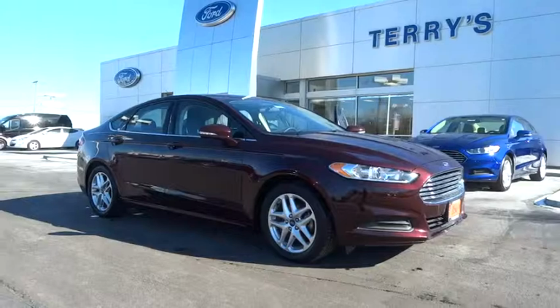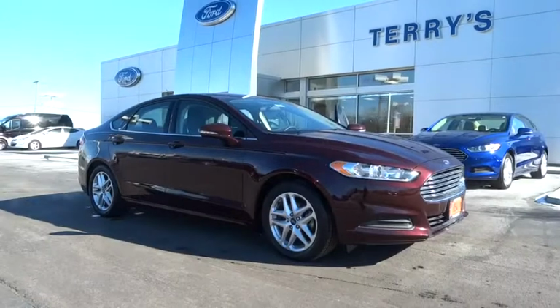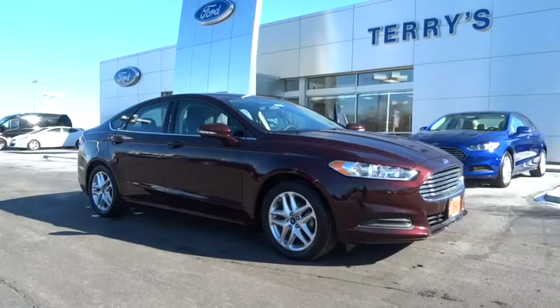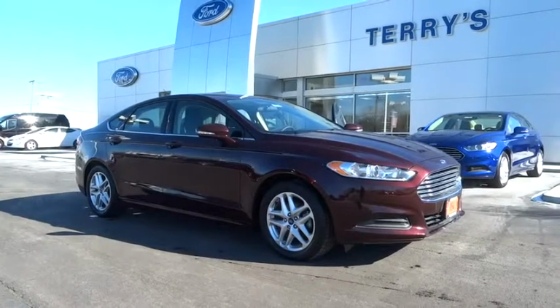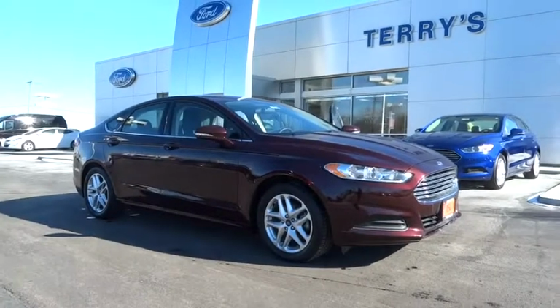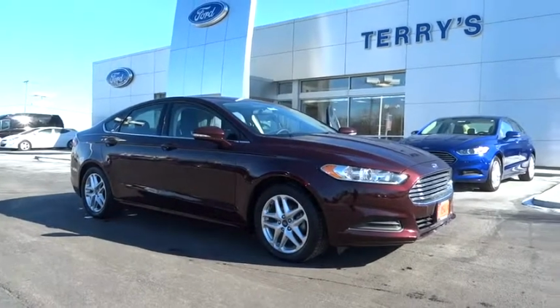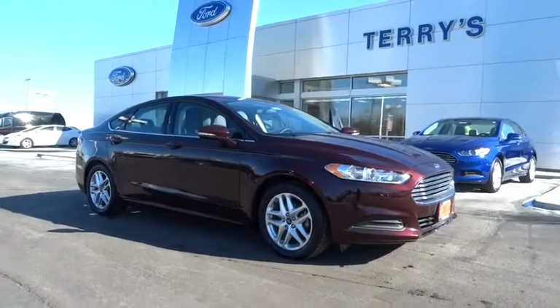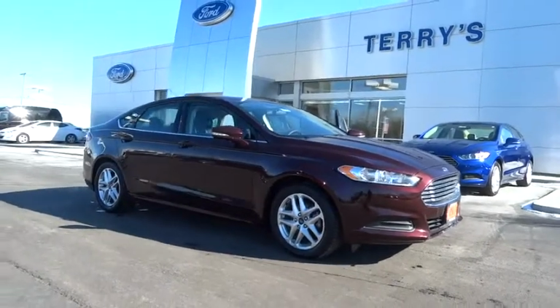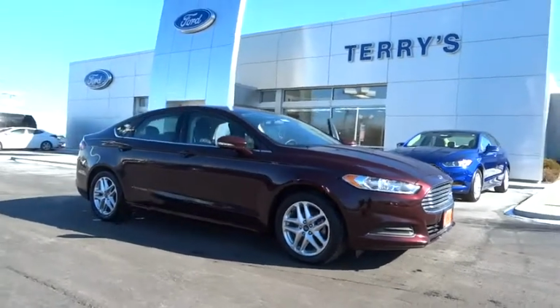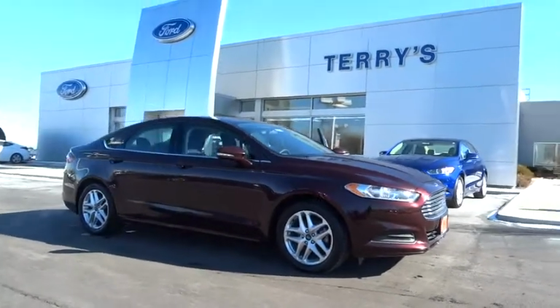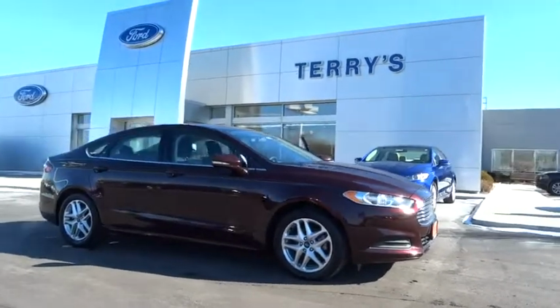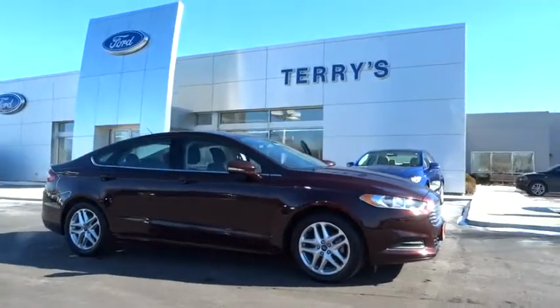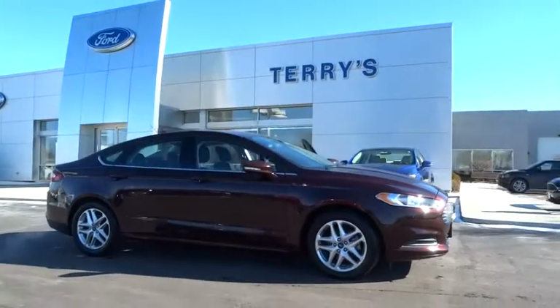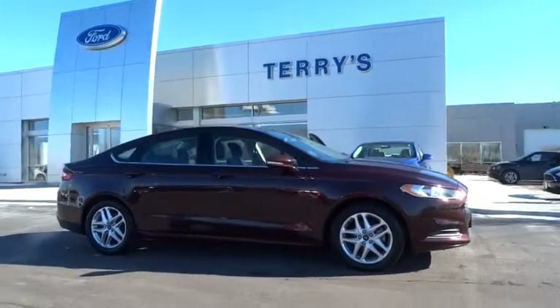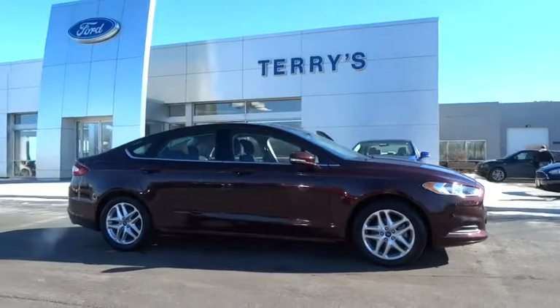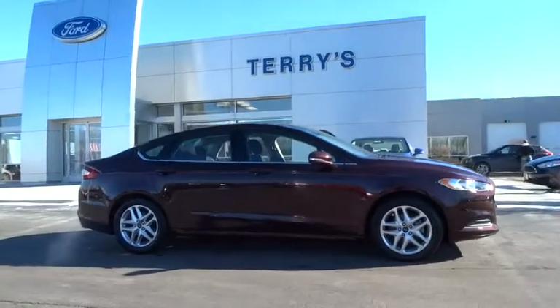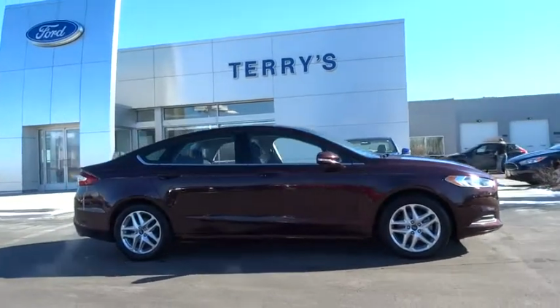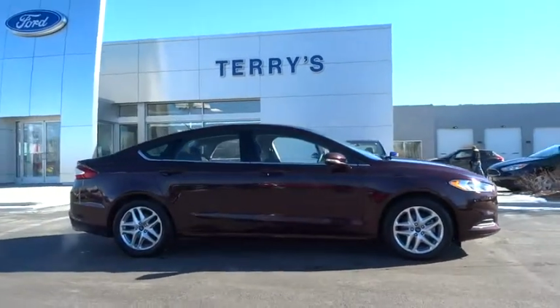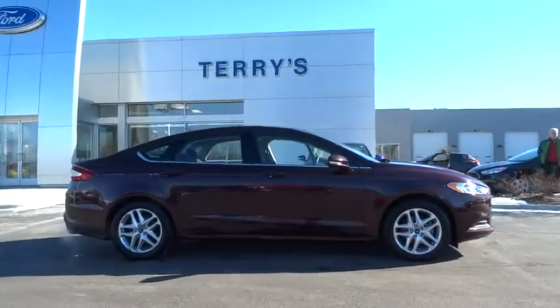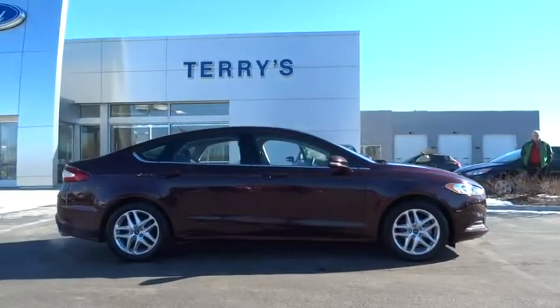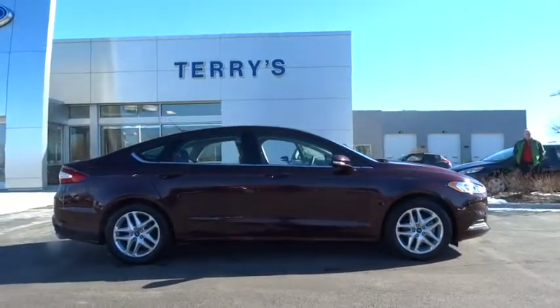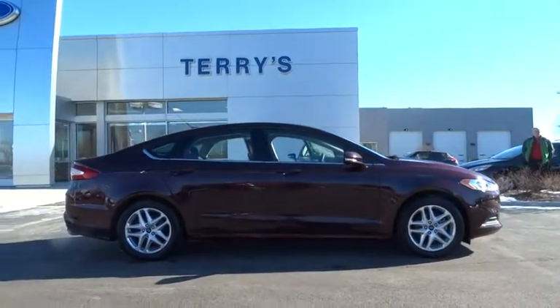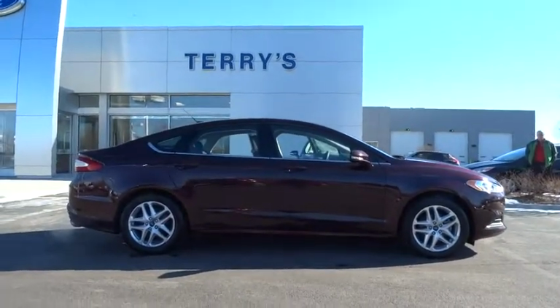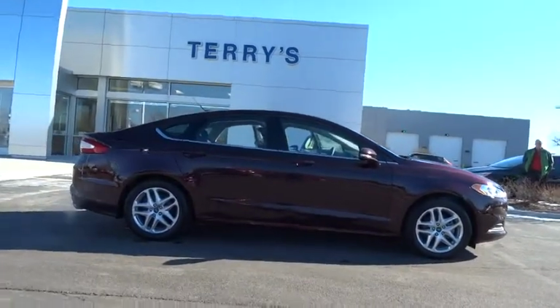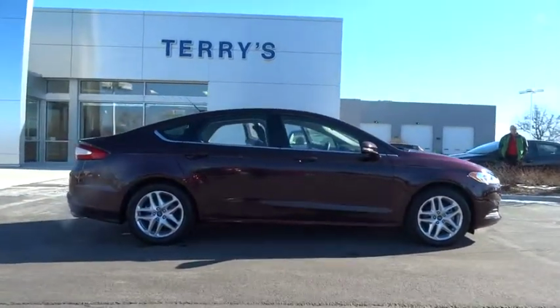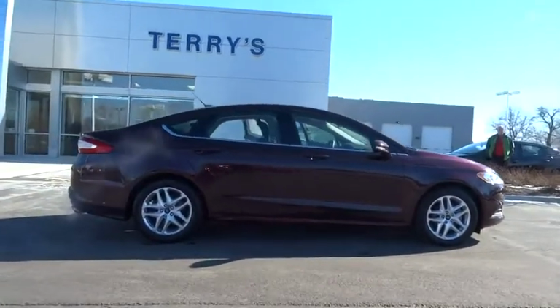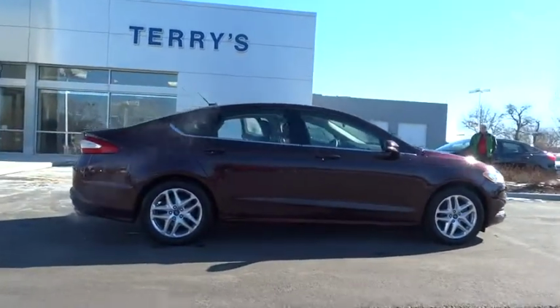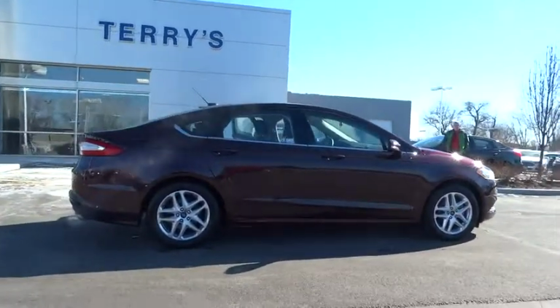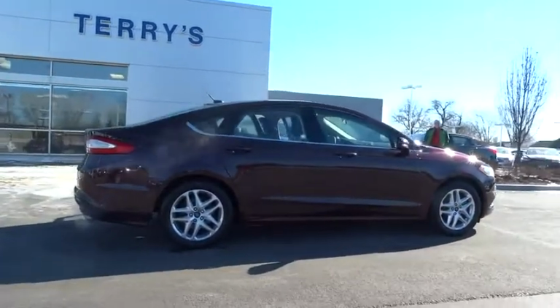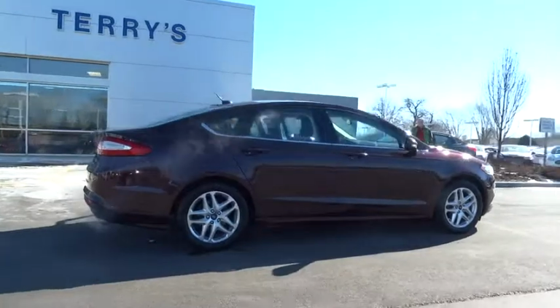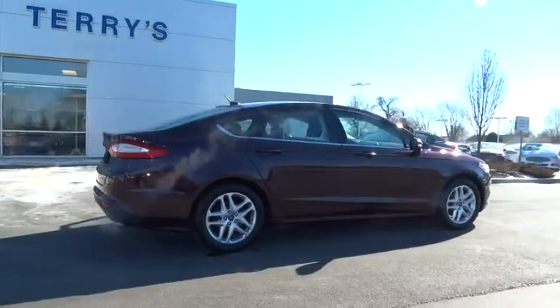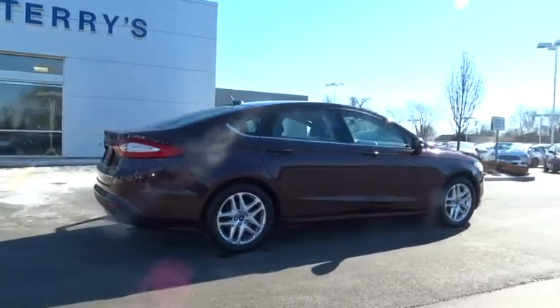The 2013 Fusion. You can have both impressive power and great economy in a Fusion. This vehicle has less than 25,000 miles. Here are some of this vehicle's great options.